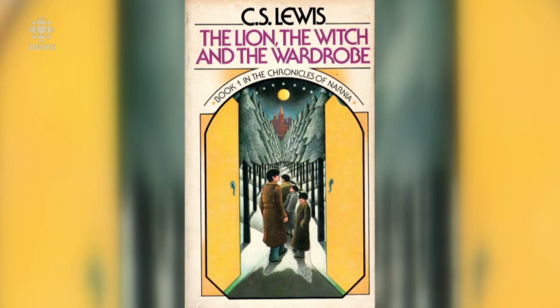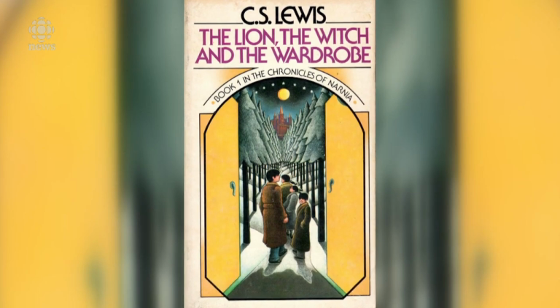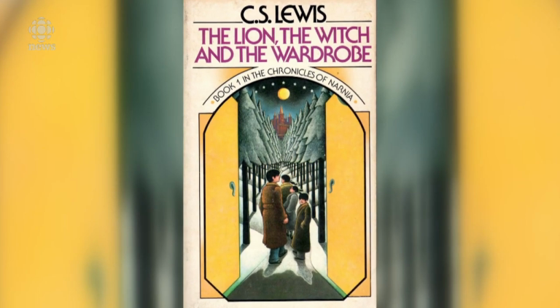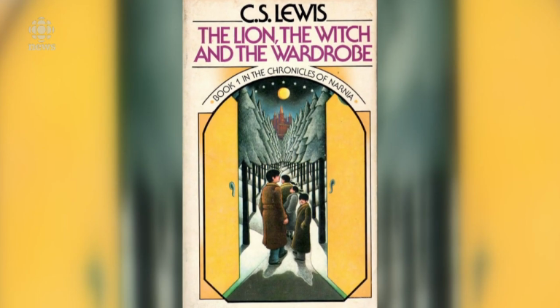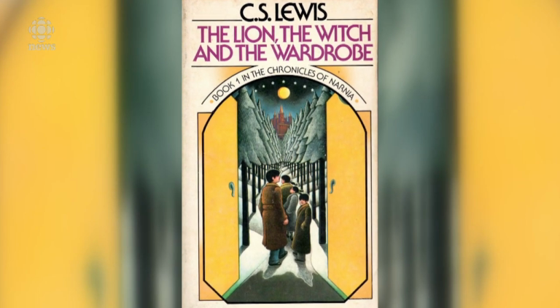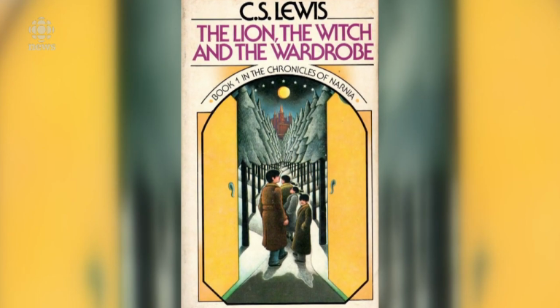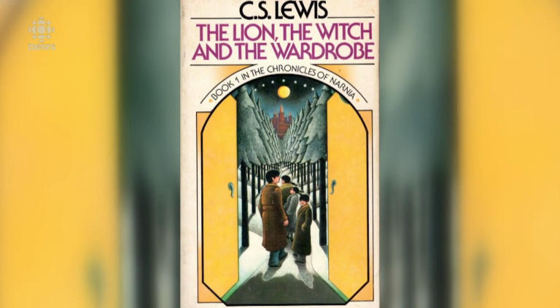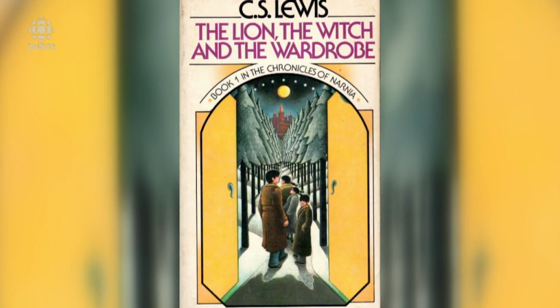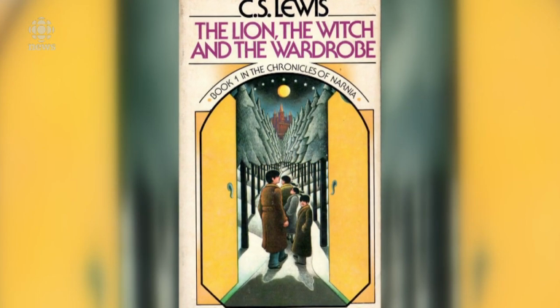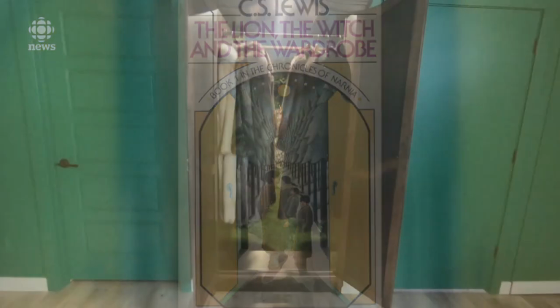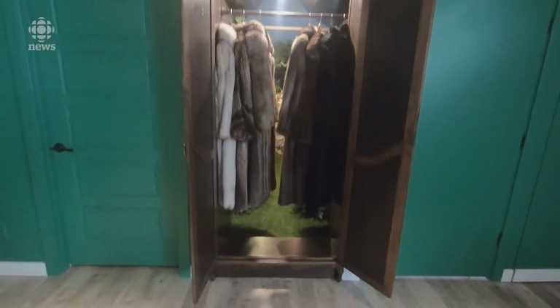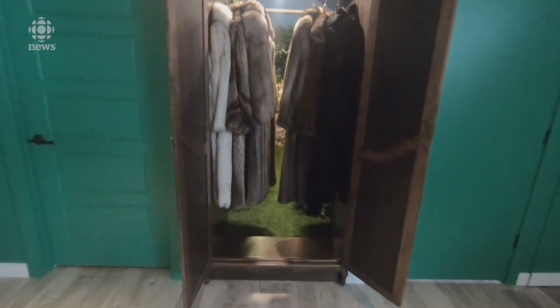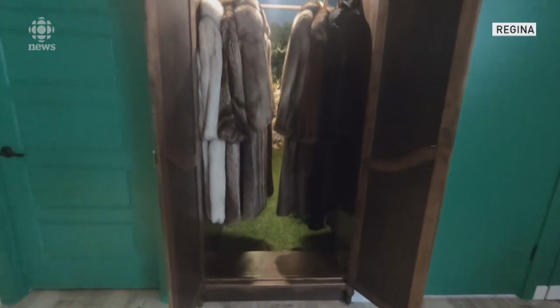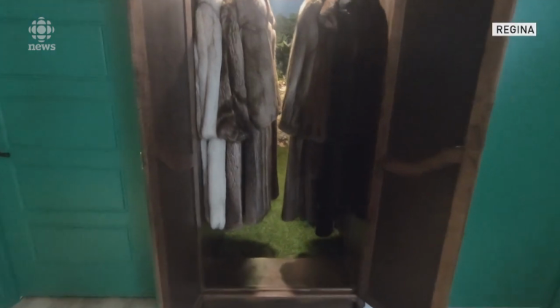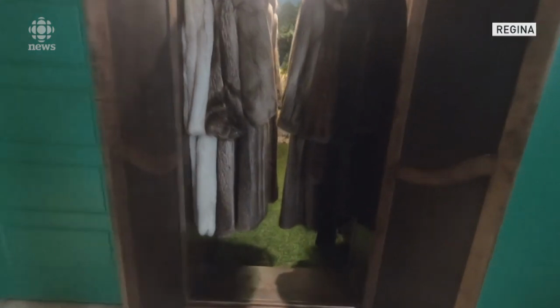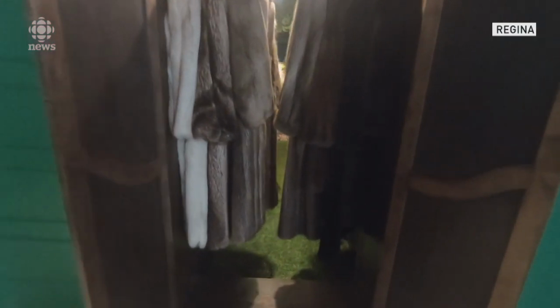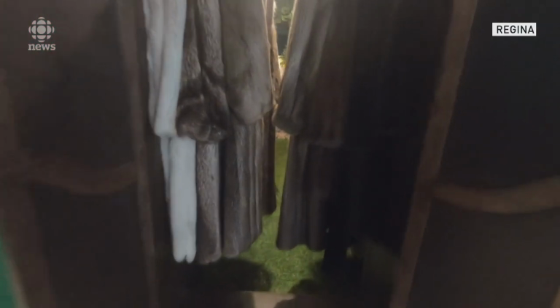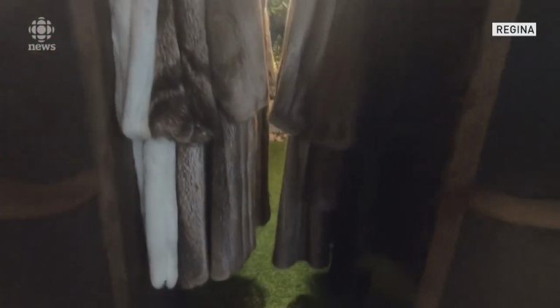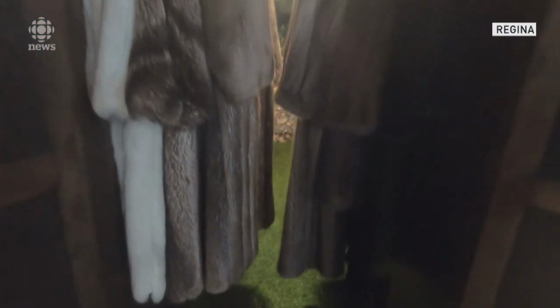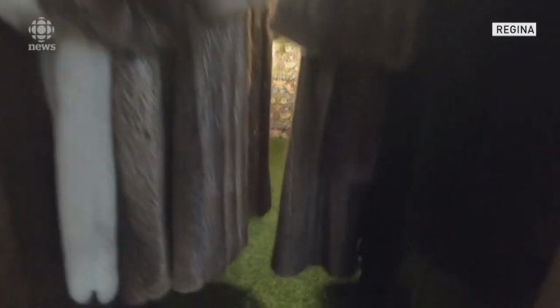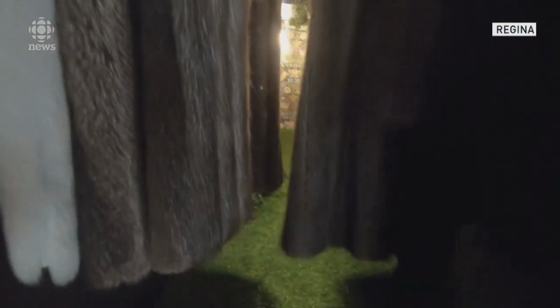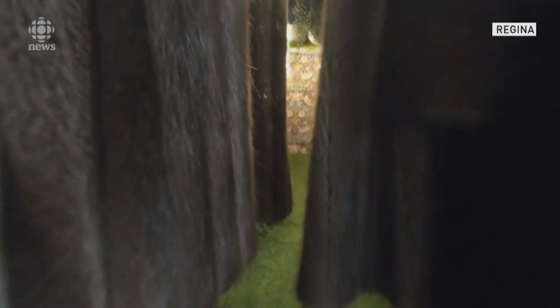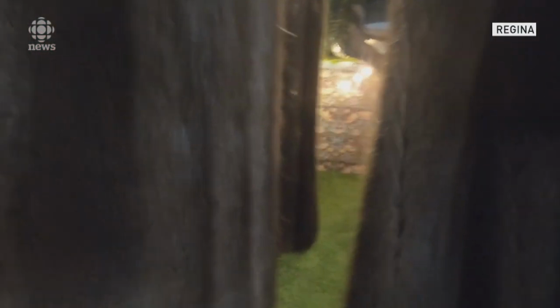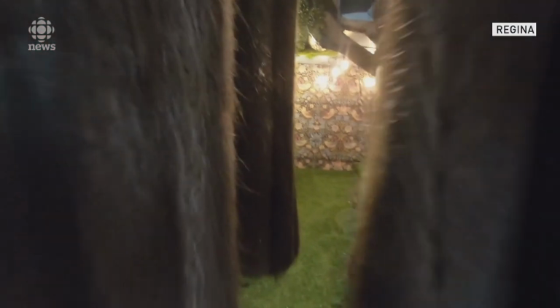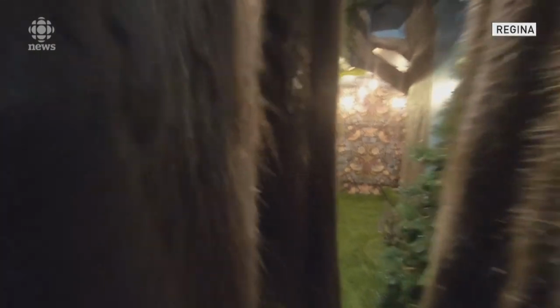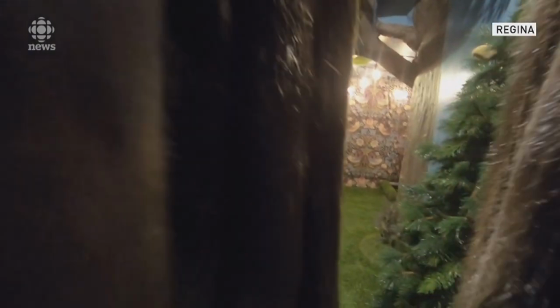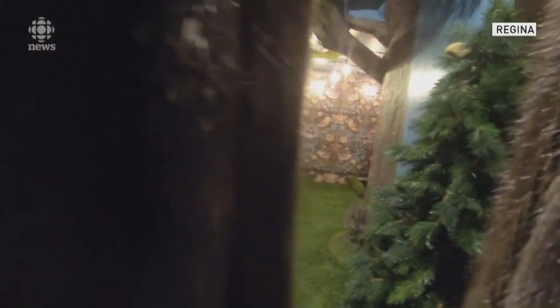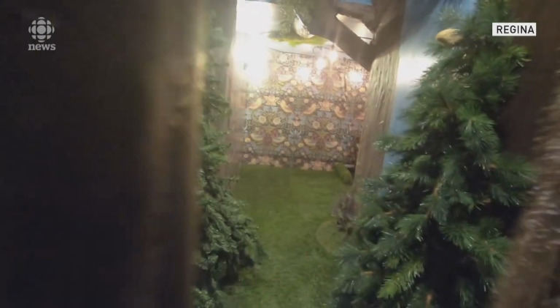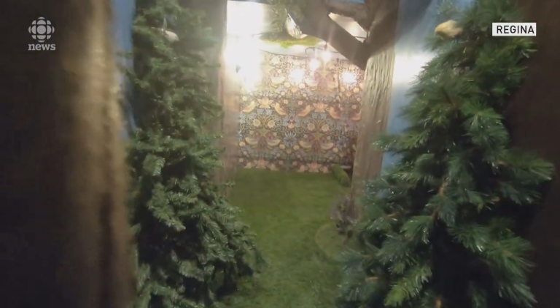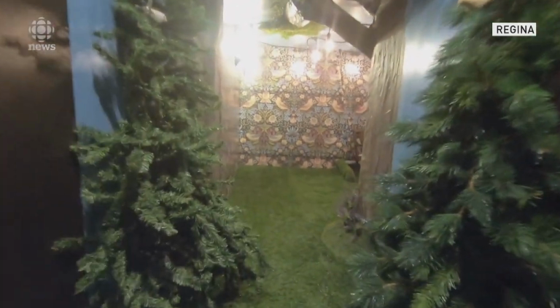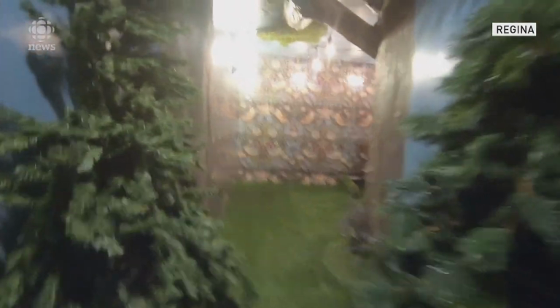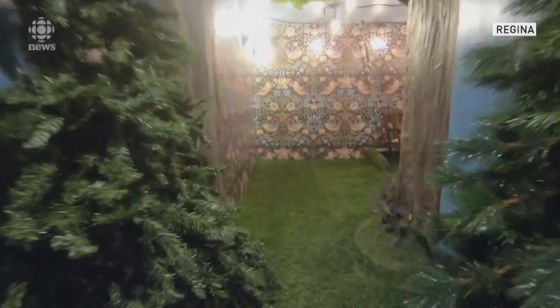I grew up on the Chronicles of Narnia, reading them with my family — and not just my immediate family but extended family. We're all obsessed with them and love the books, so that was the key inspiration for doing this.